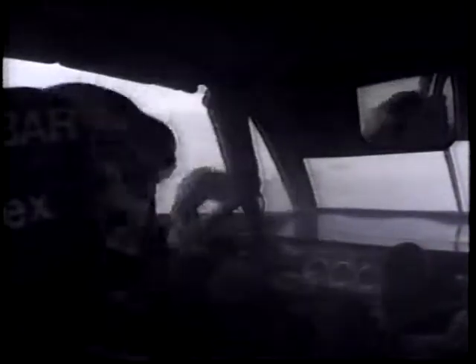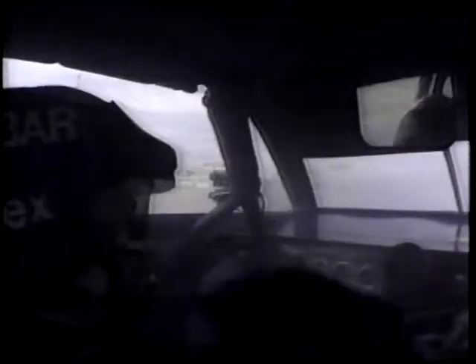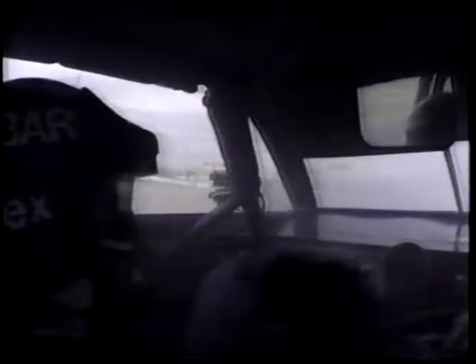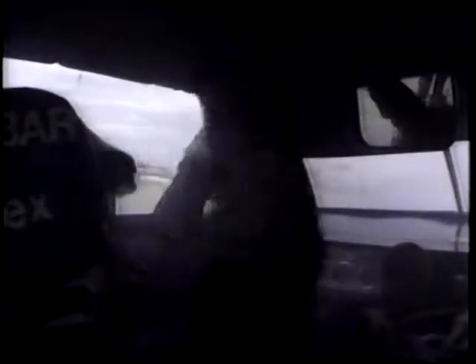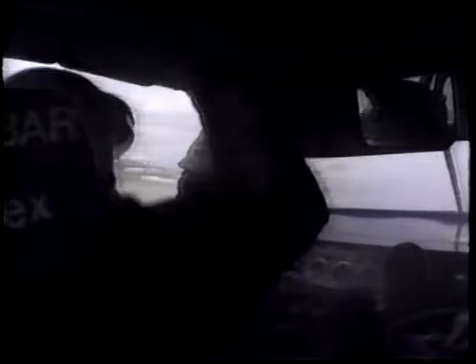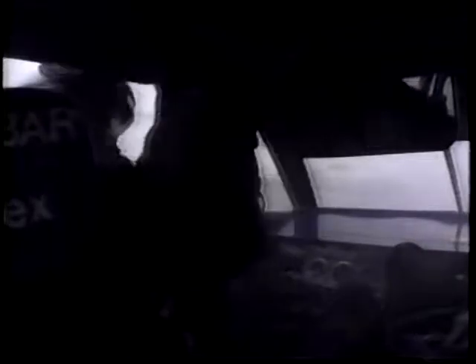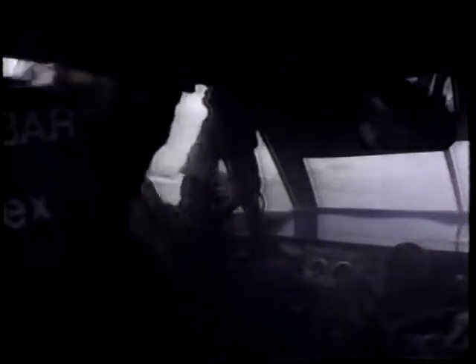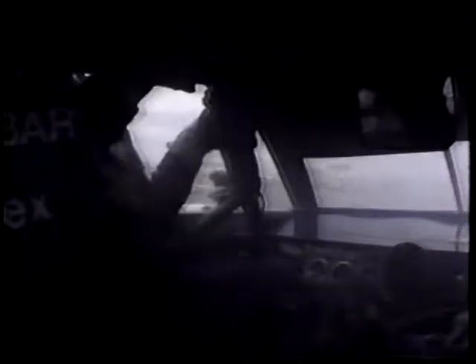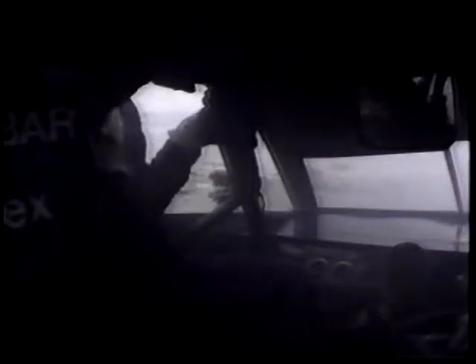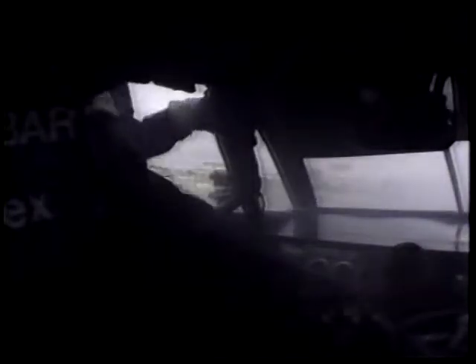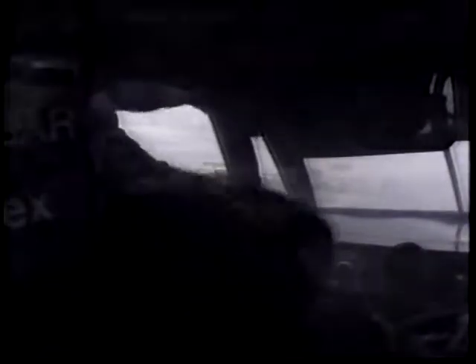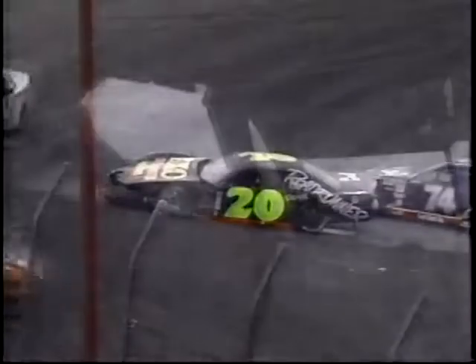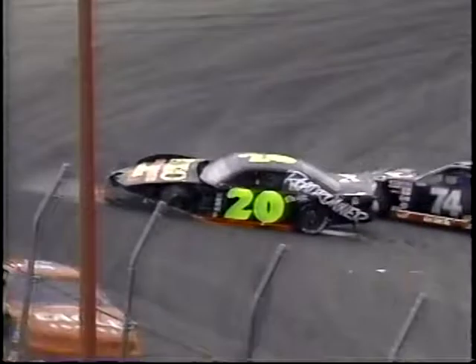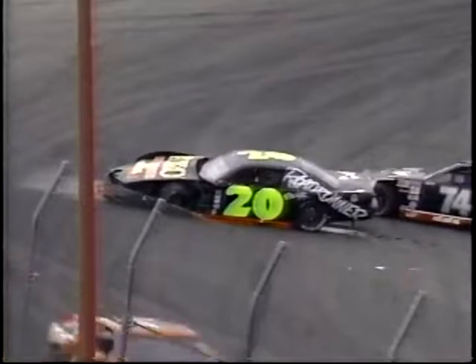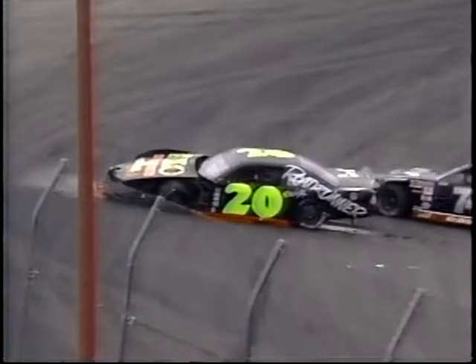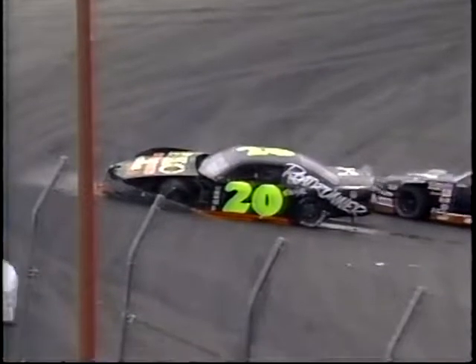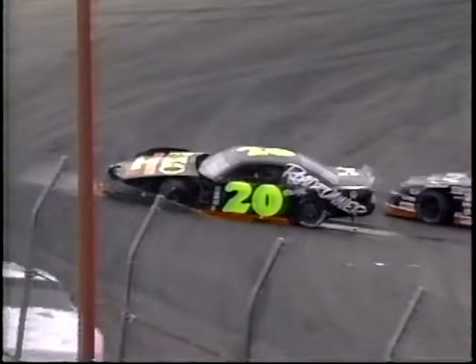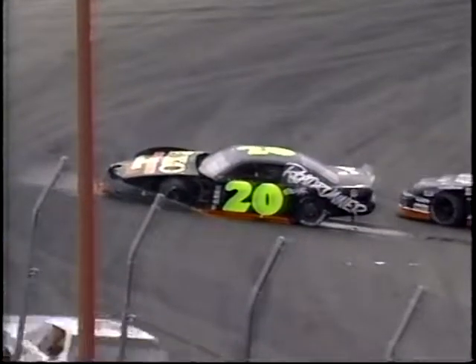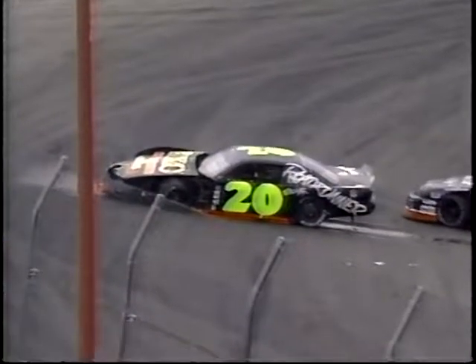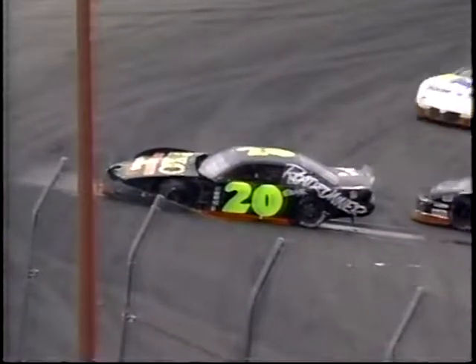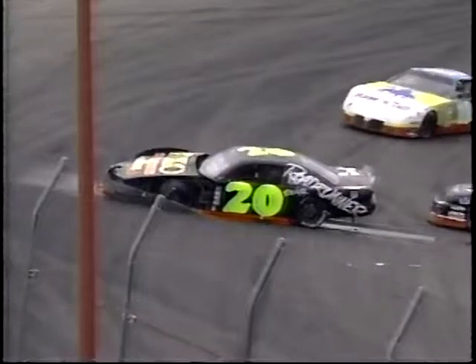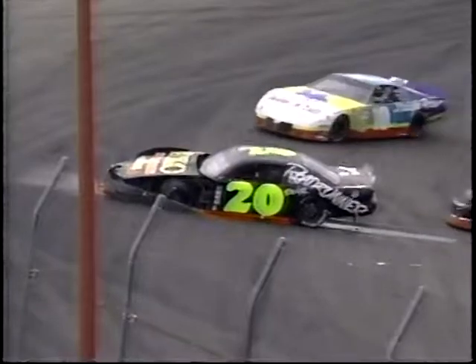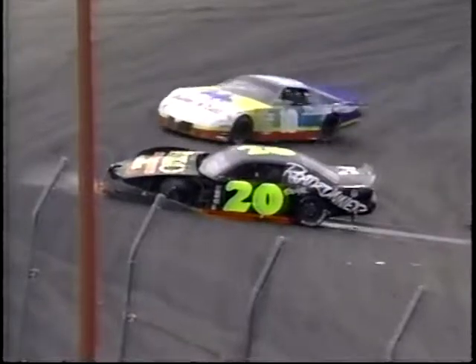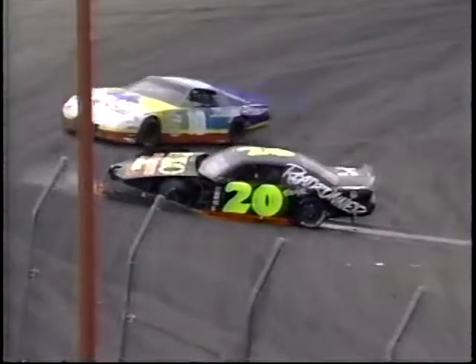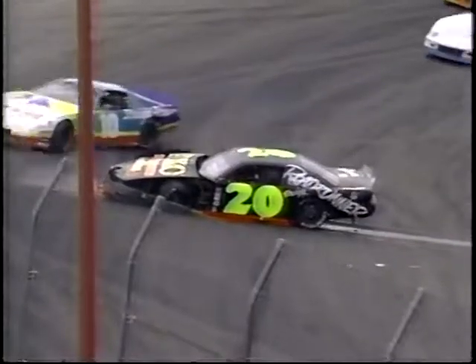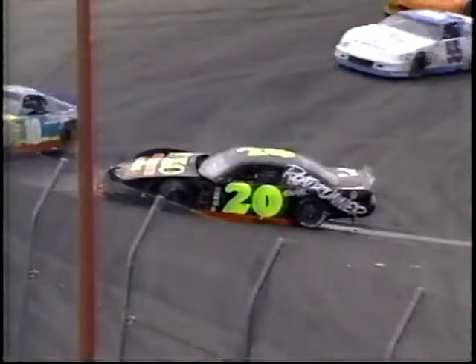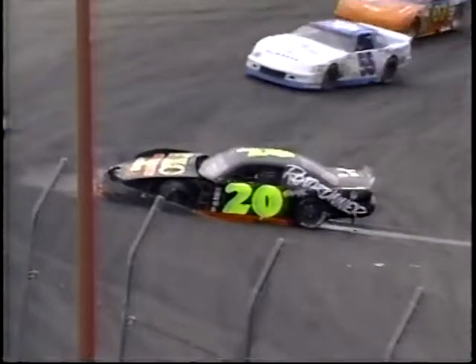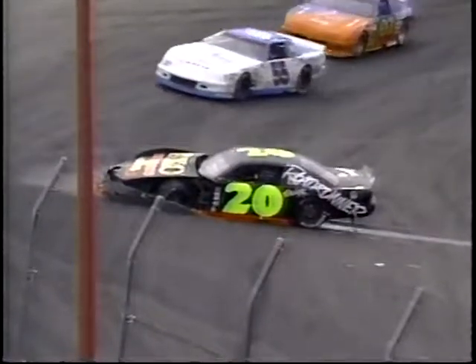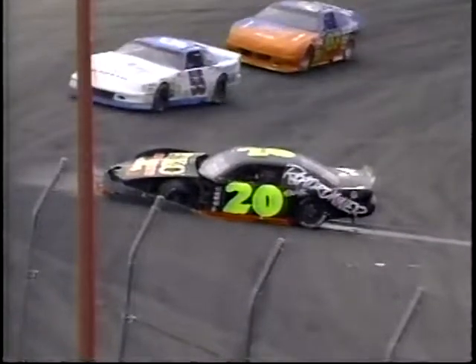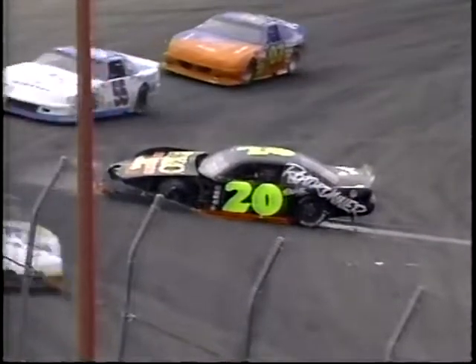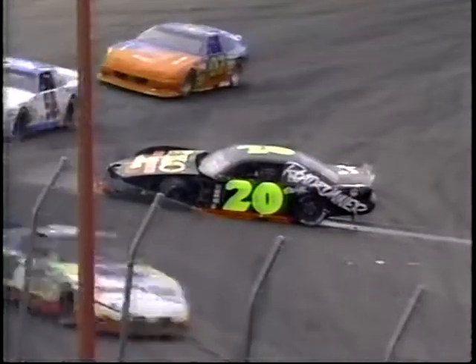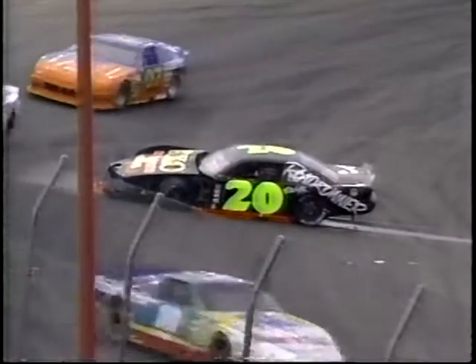Also involved is 74 Dana Stahl, but fortunately Crawford climbs out okay. Look where it drove the left front wheel of the number 20 Englebright's car.